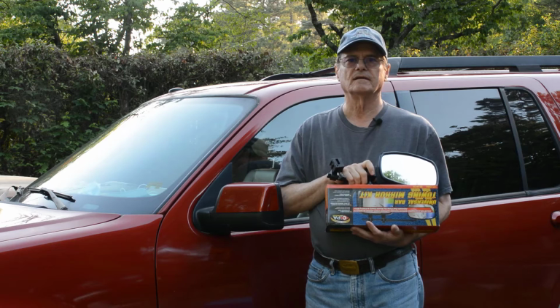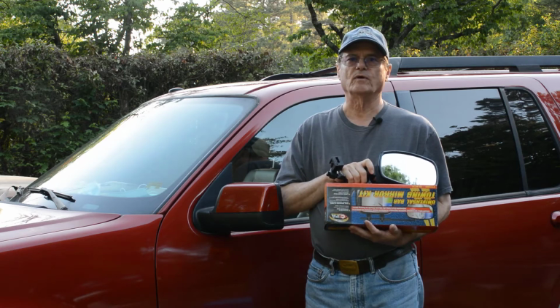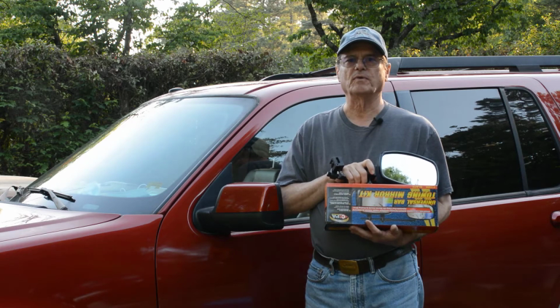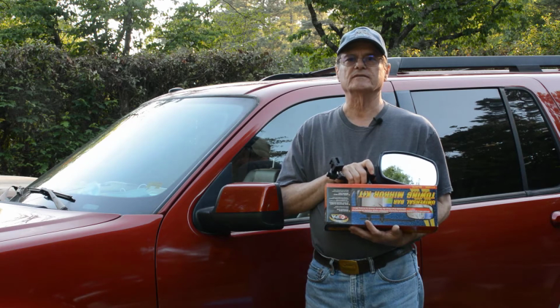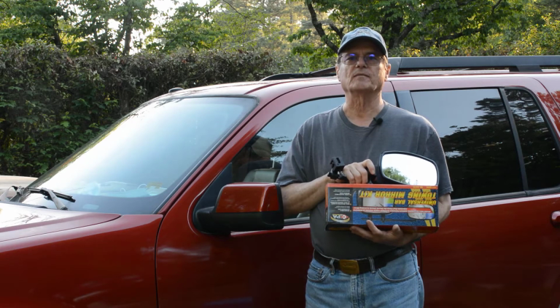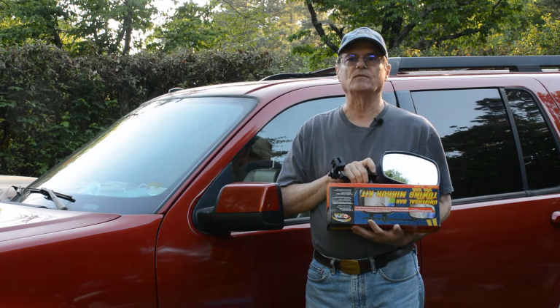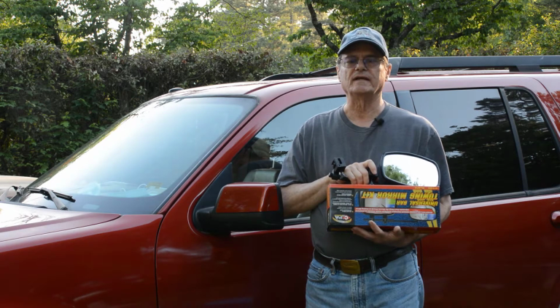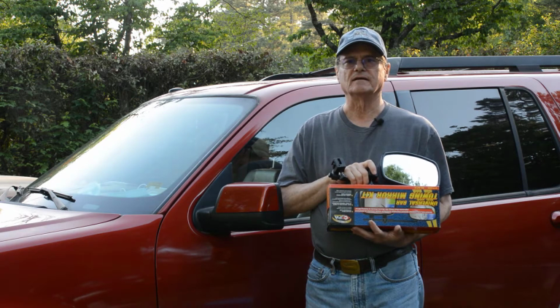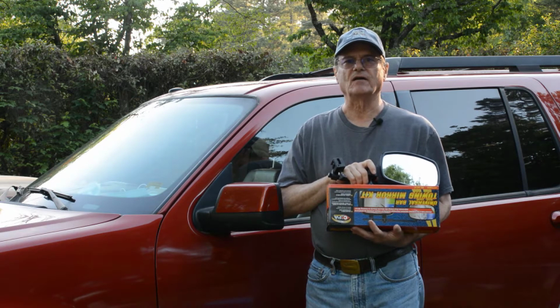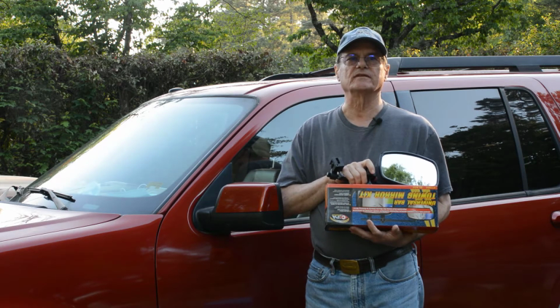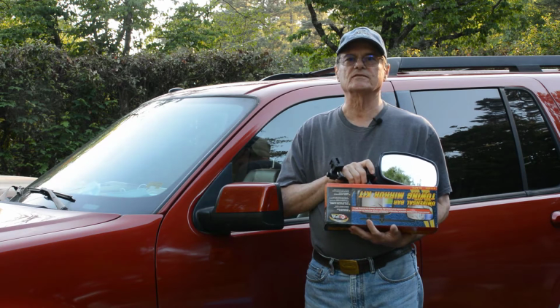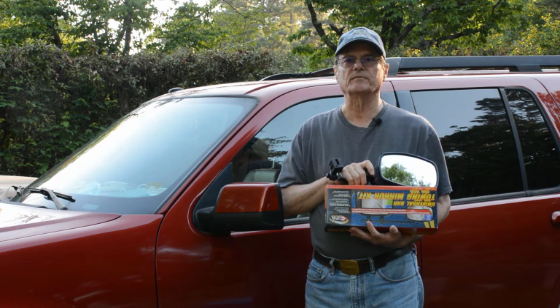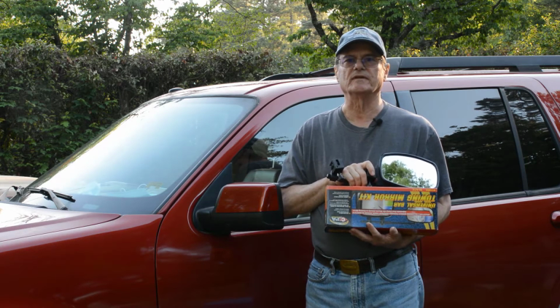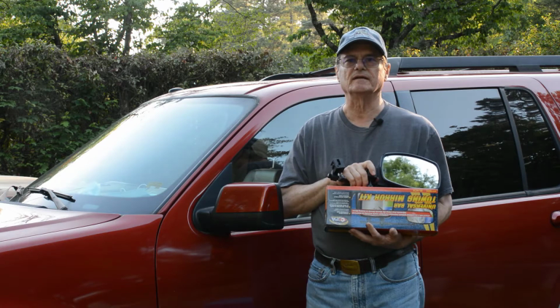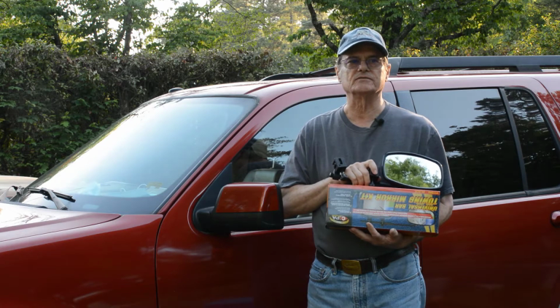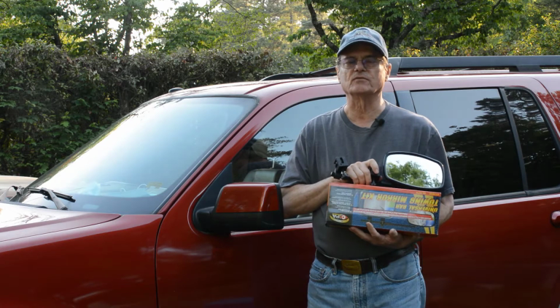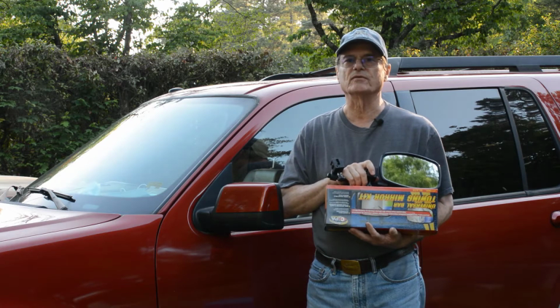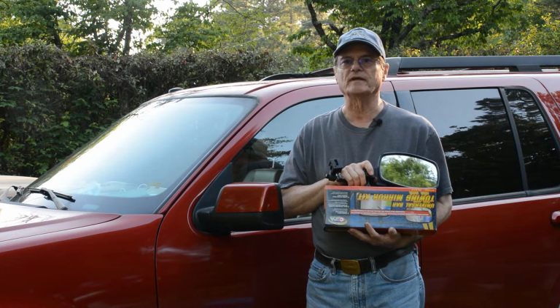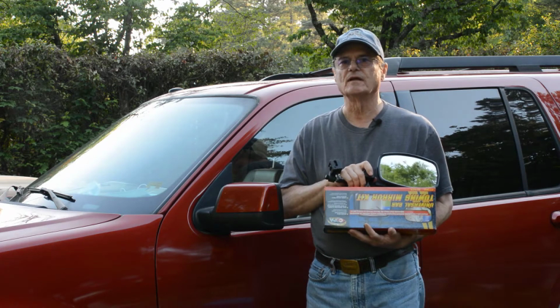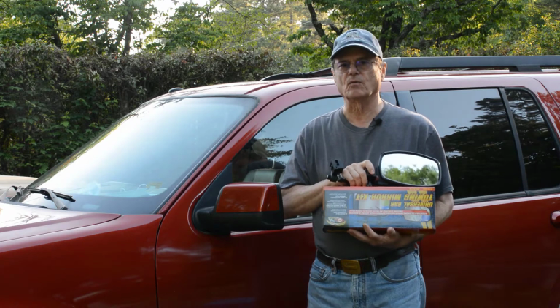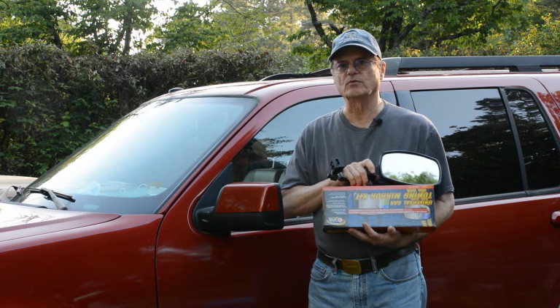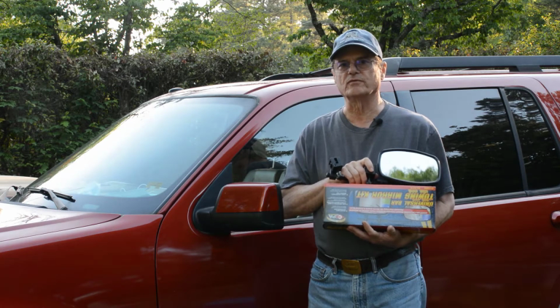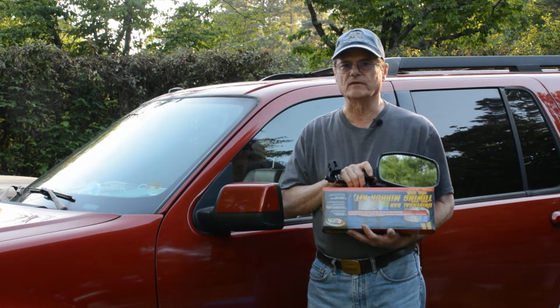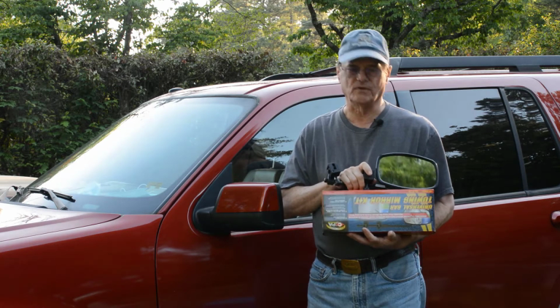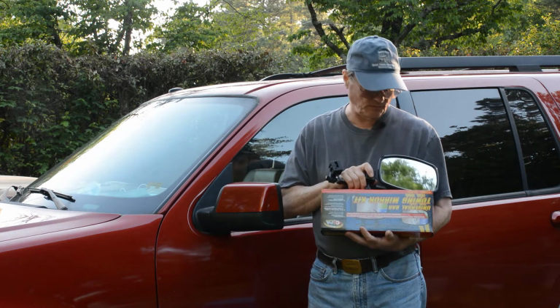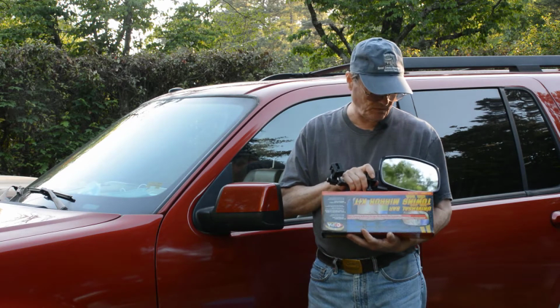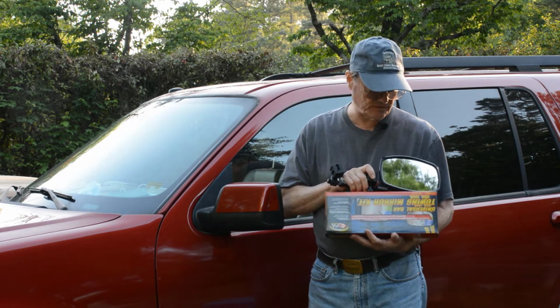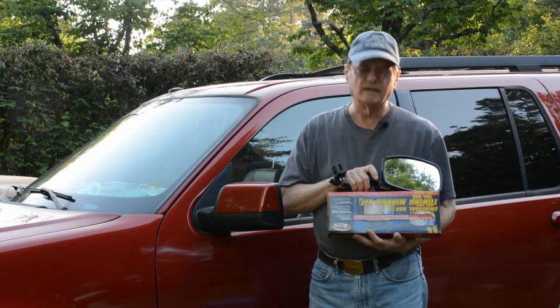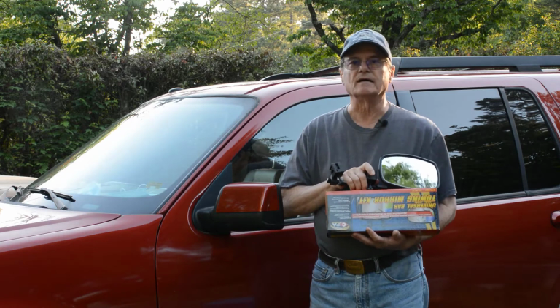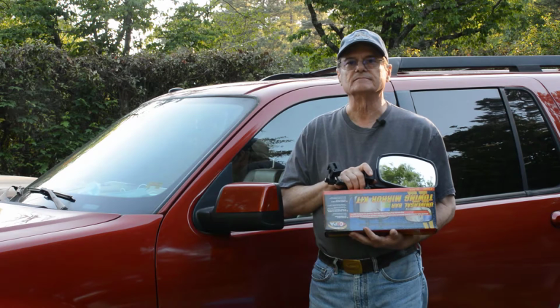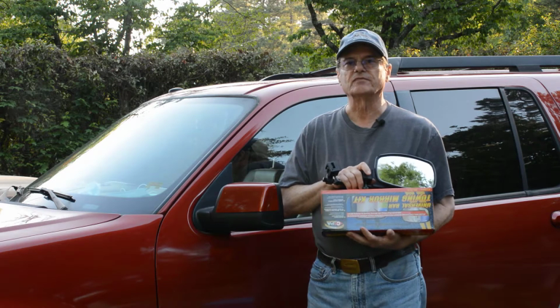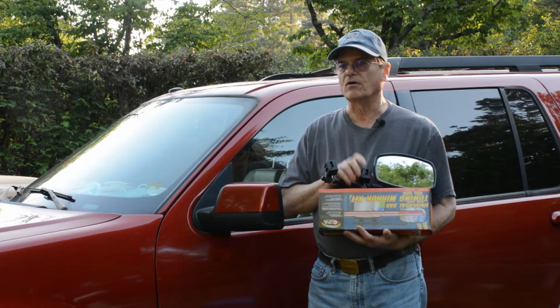Hello, welcome to Bucket List Time with Ann and Wayne. Obviously, Ann's not with me today. She's out doing other things, but I want to do a review of these mirrors that we purchased for our car.